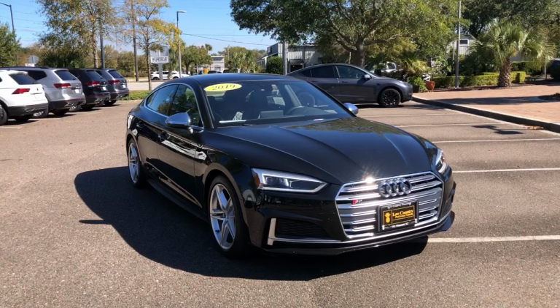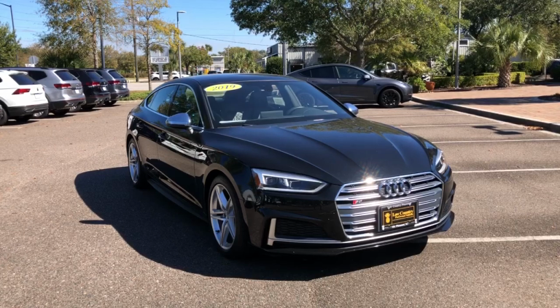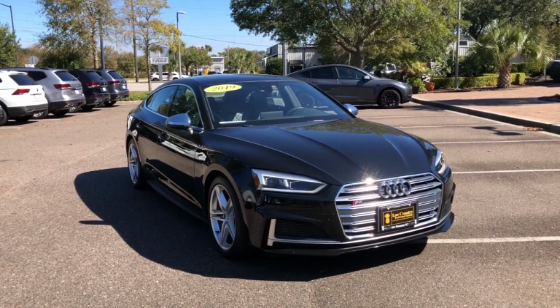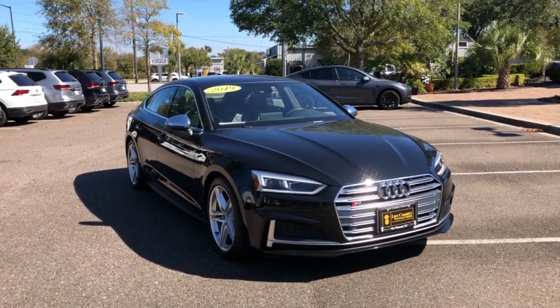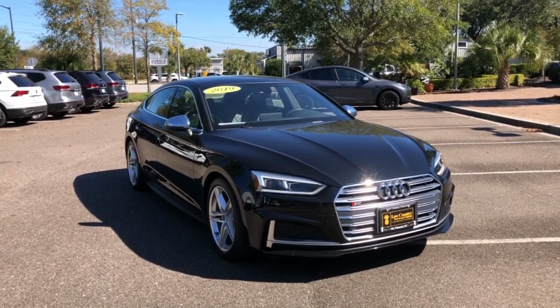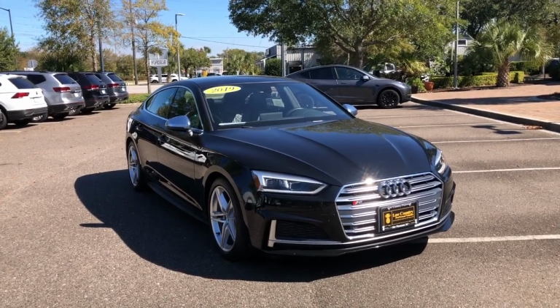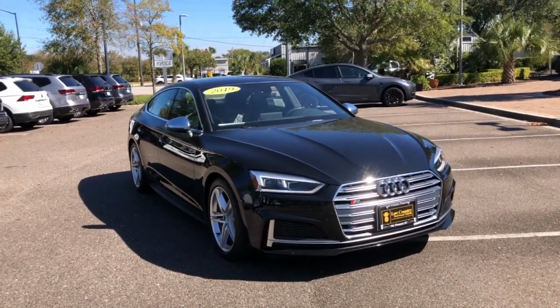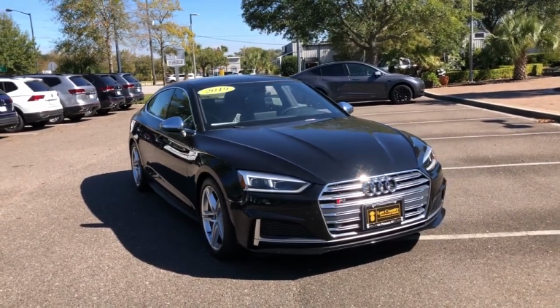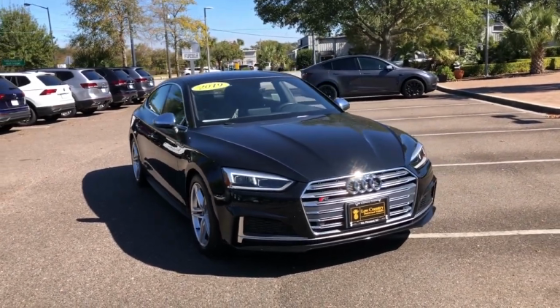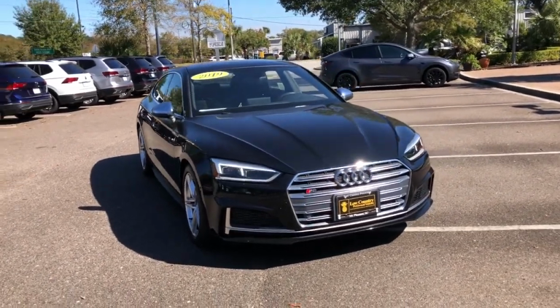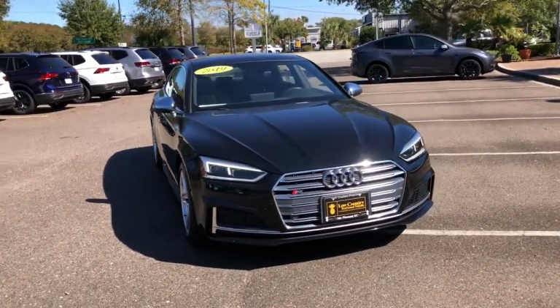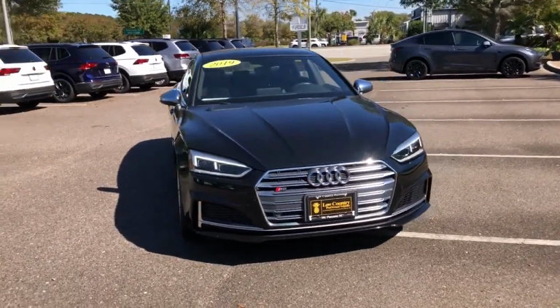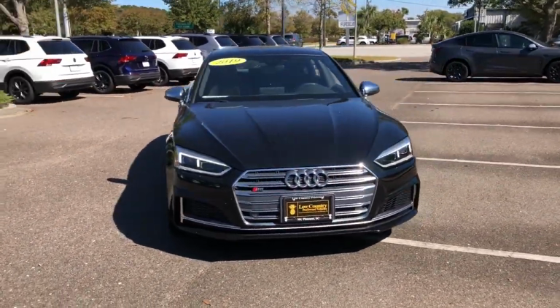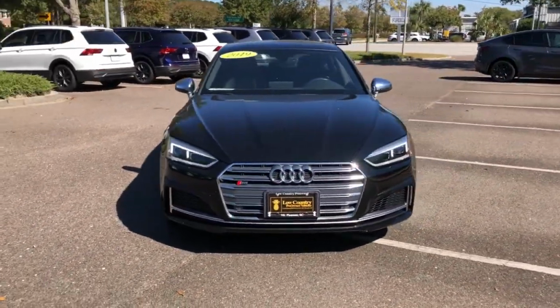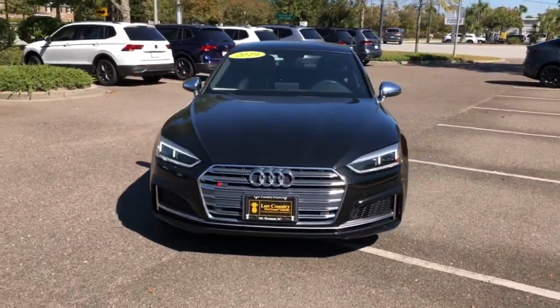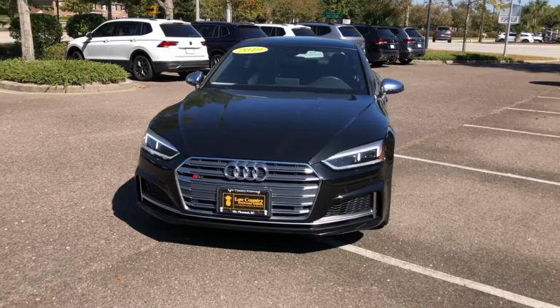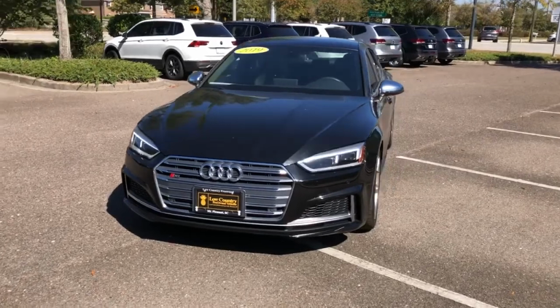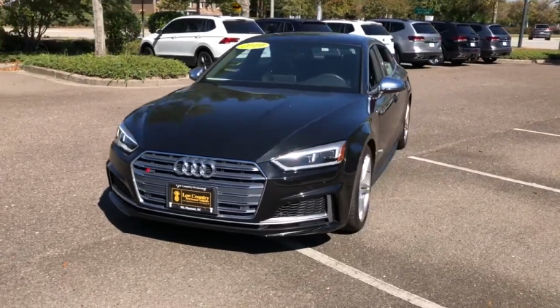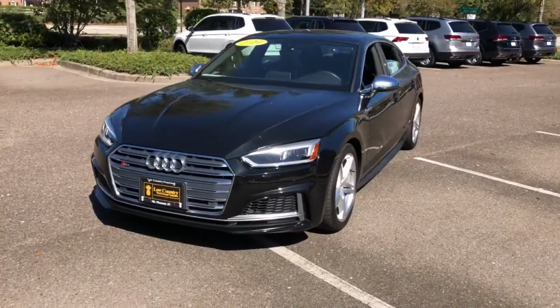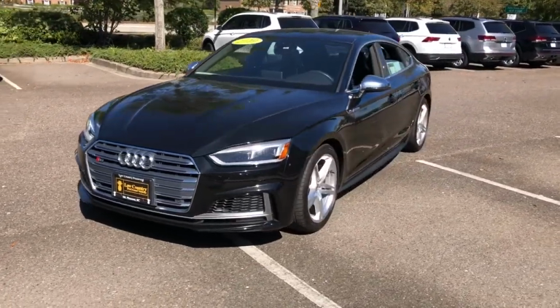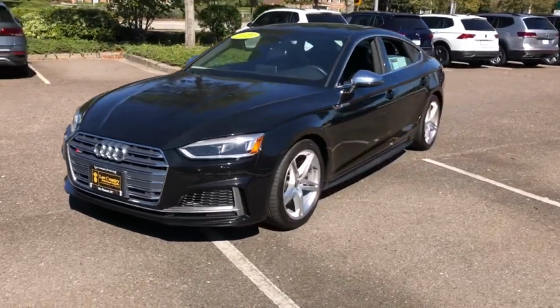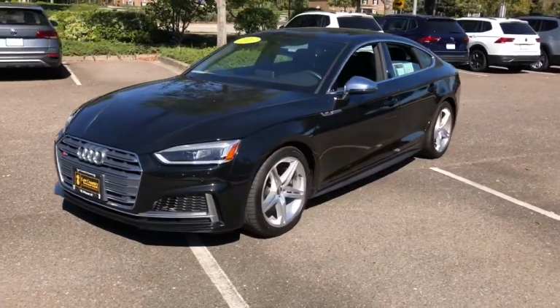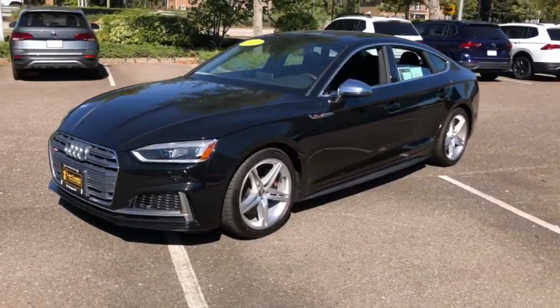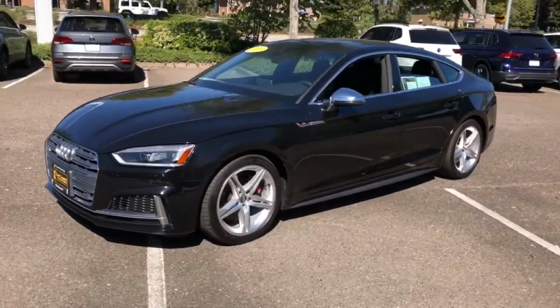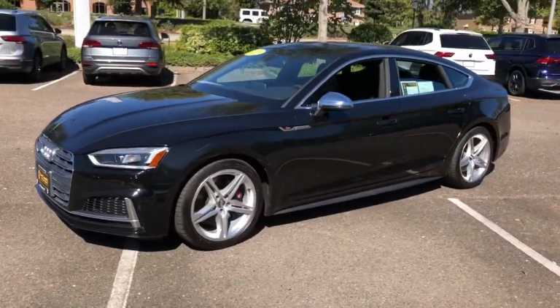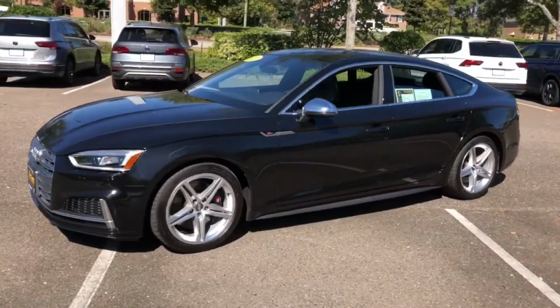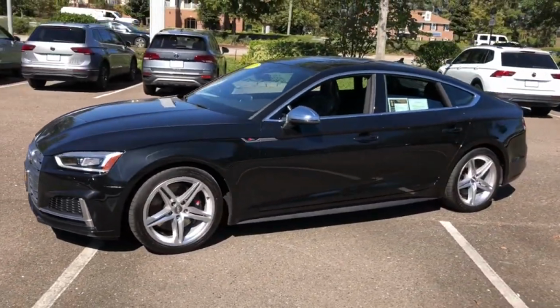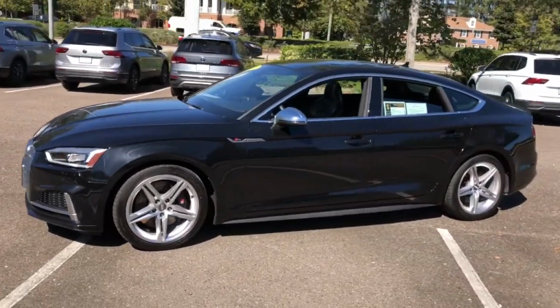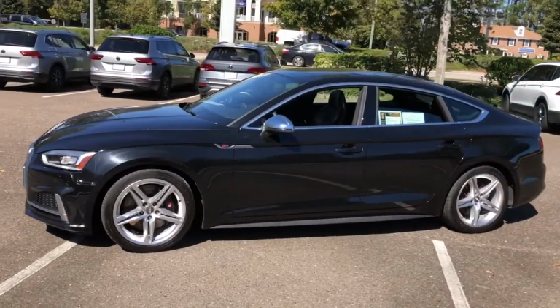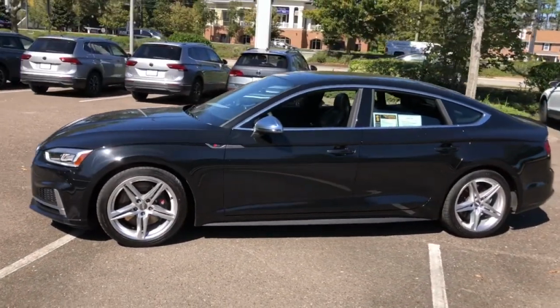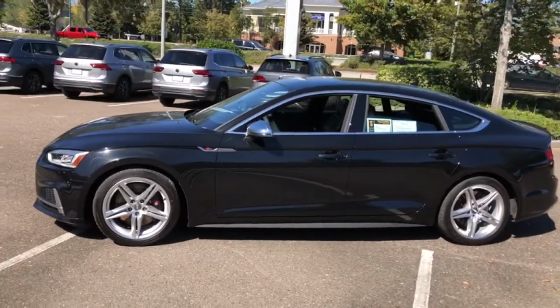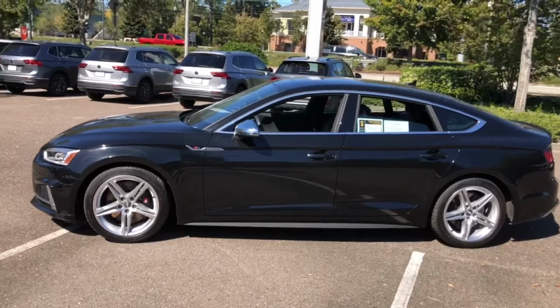Looking for your dream car? It could be the 2019 Audi S5. This vehicle is an outstanding buy with fewer than 30,000 miles on the odometer.